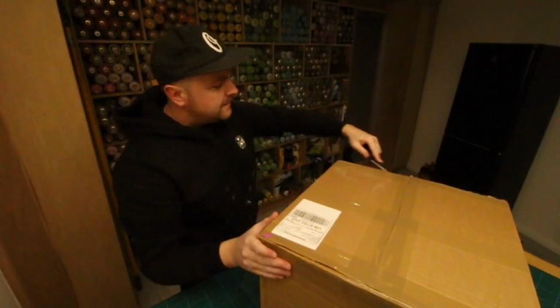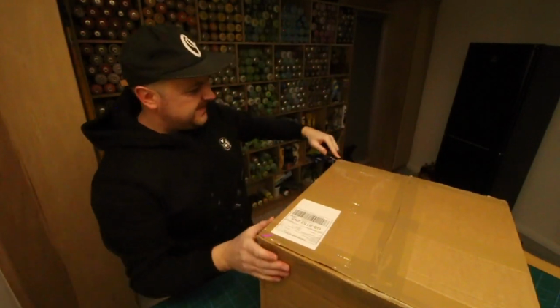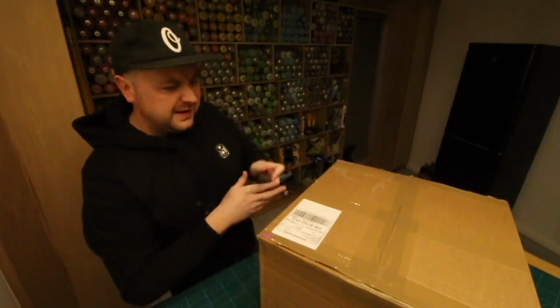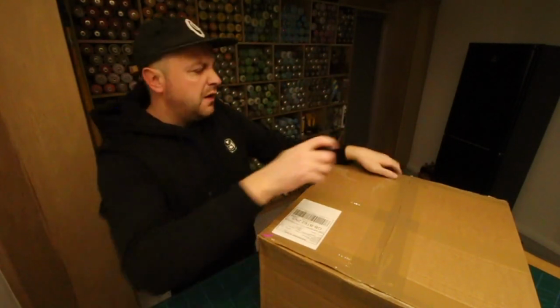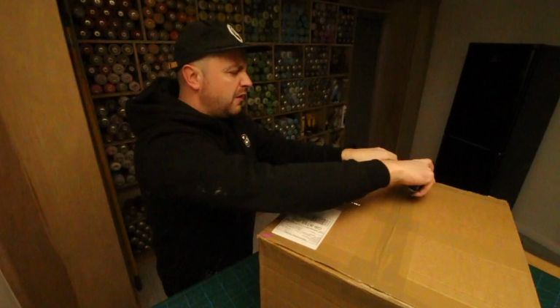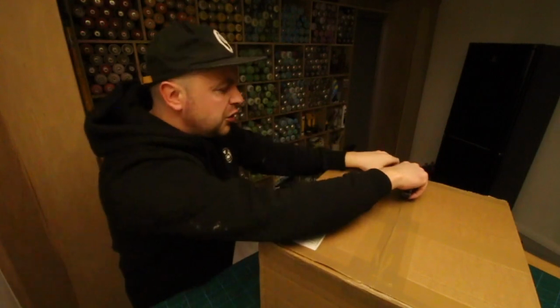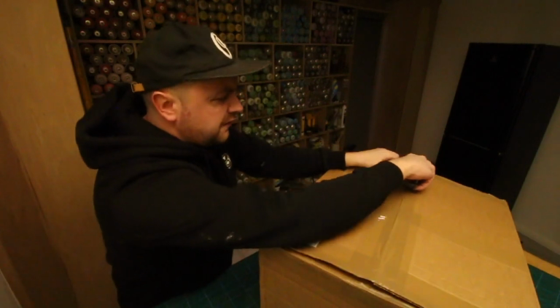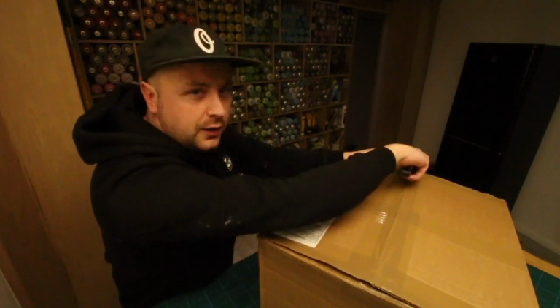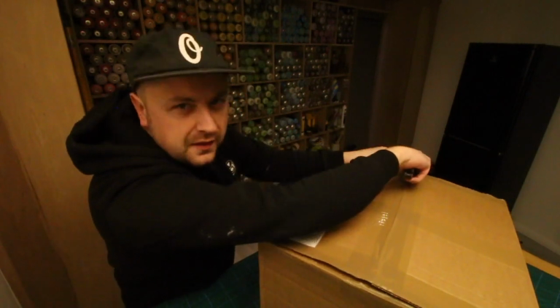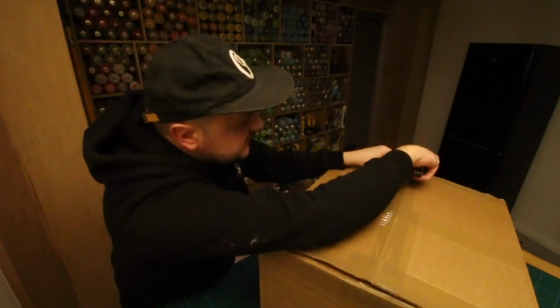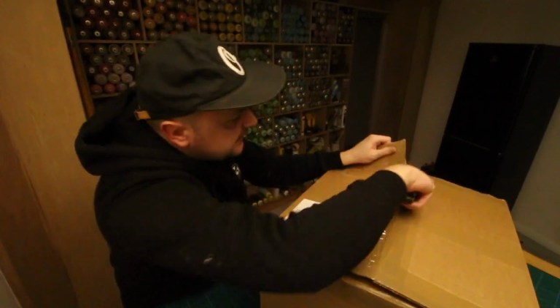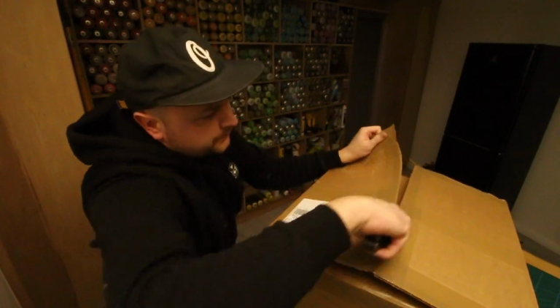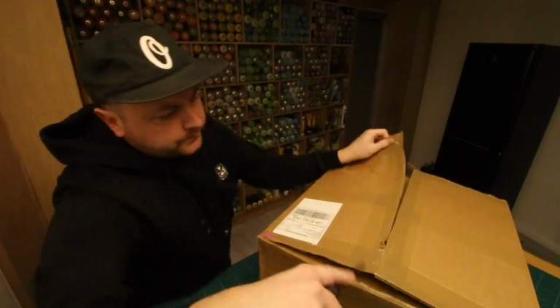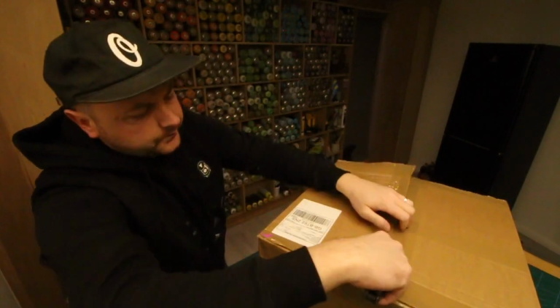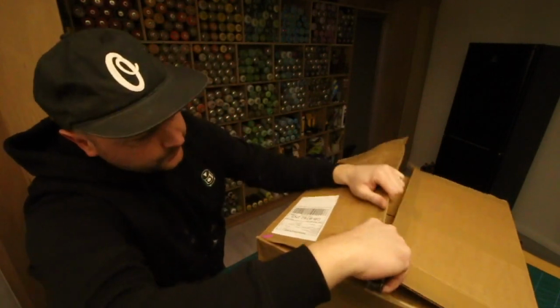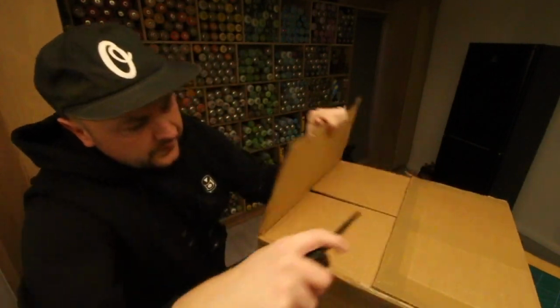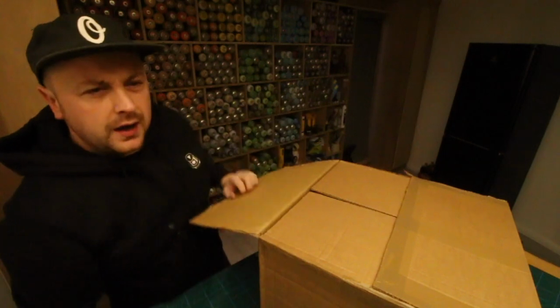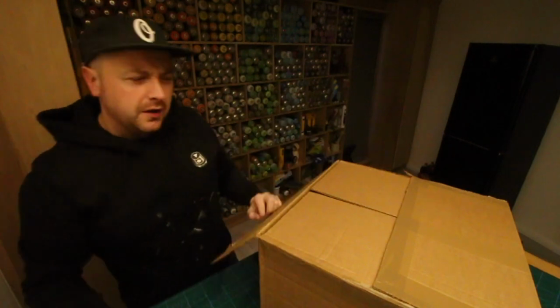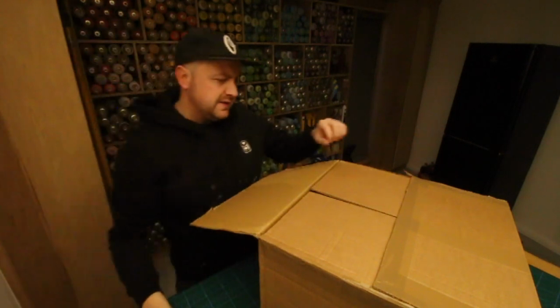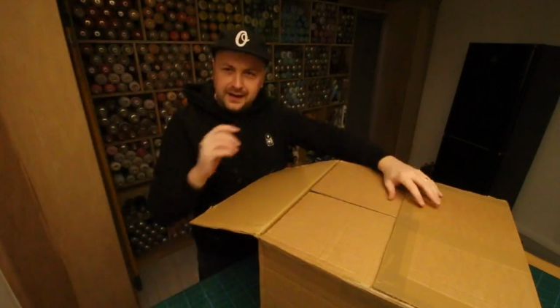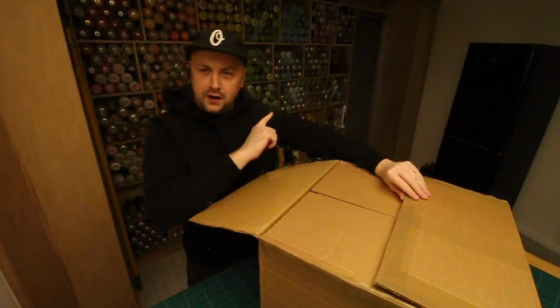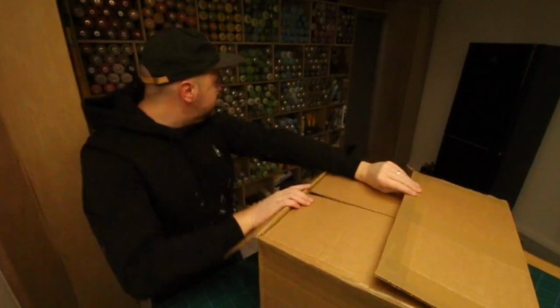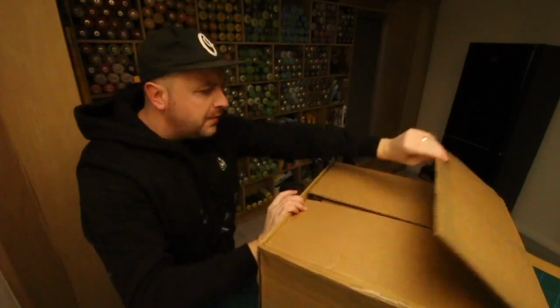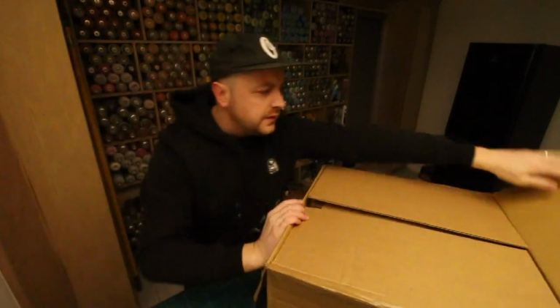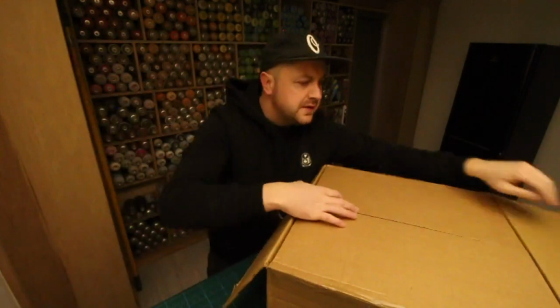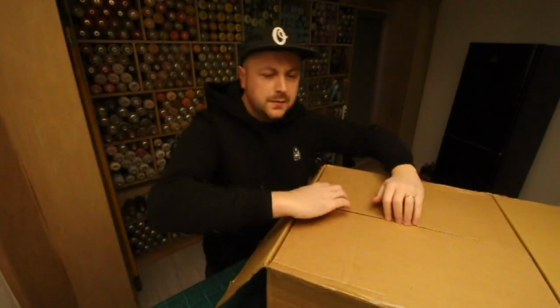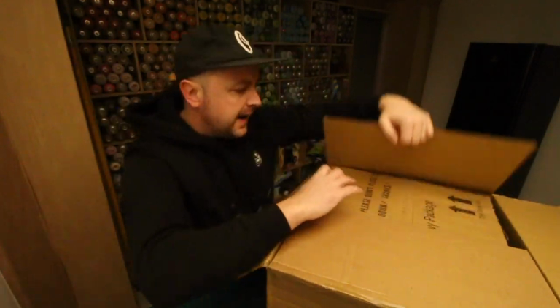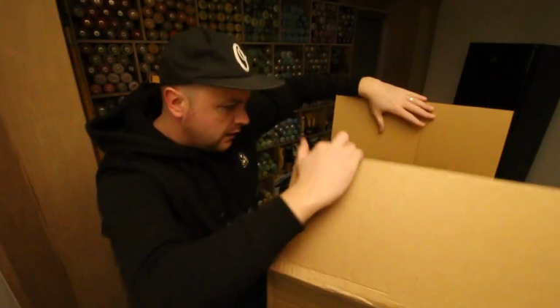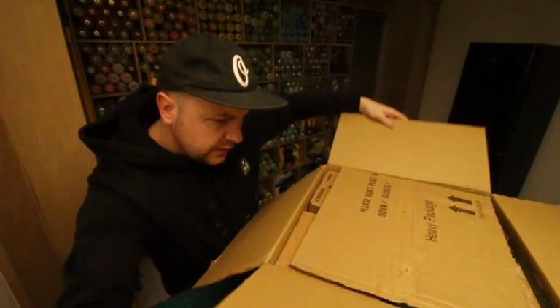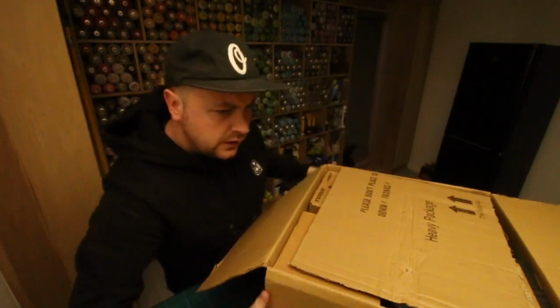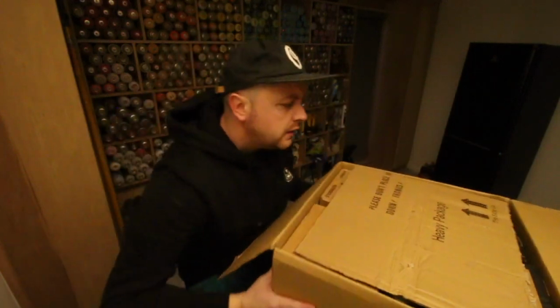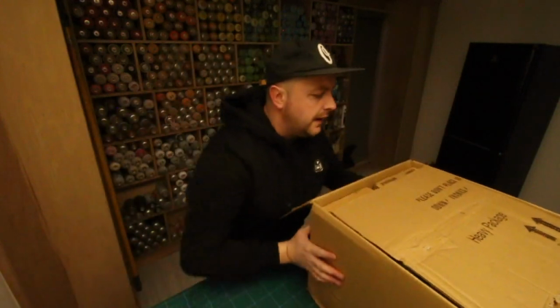I think this is roughly around 250 quid's worth of paint and a couple of other things. I've completely run out of gloves so I had to get myself some latex gloves.